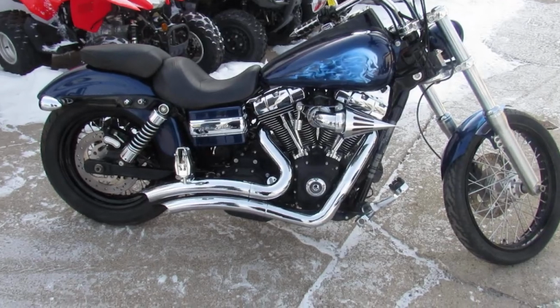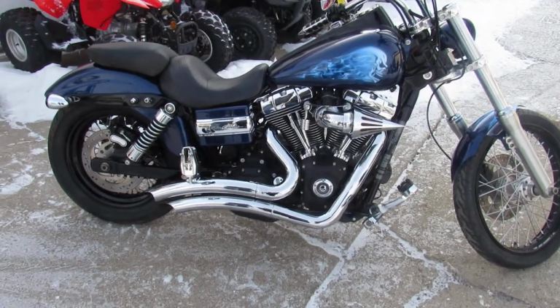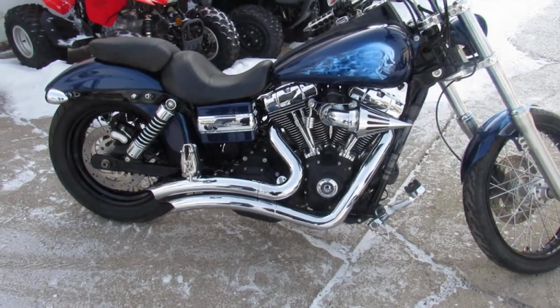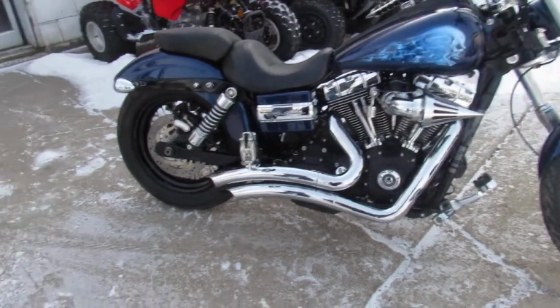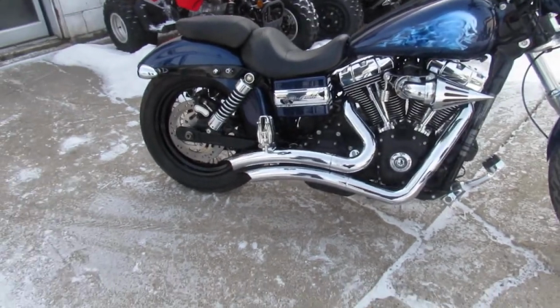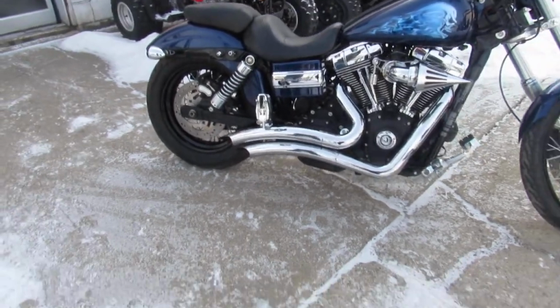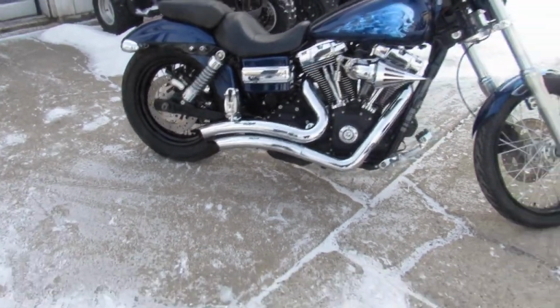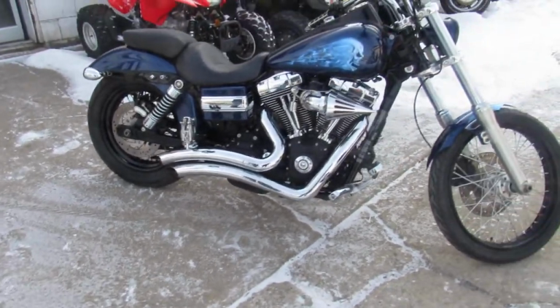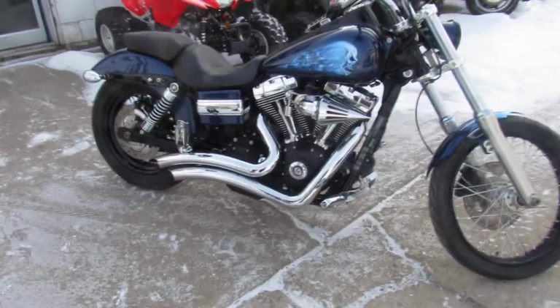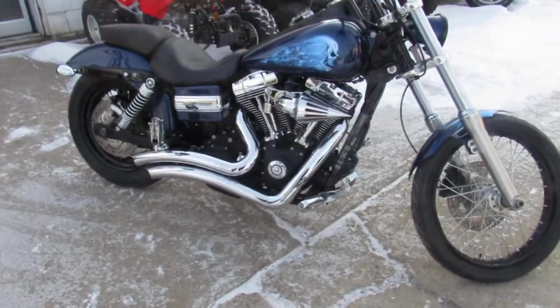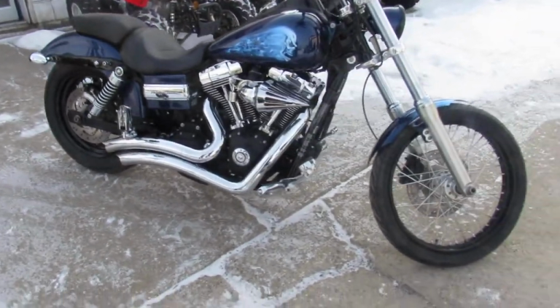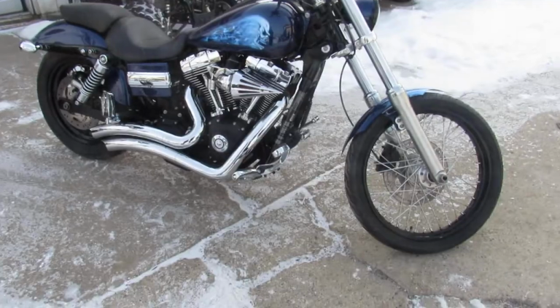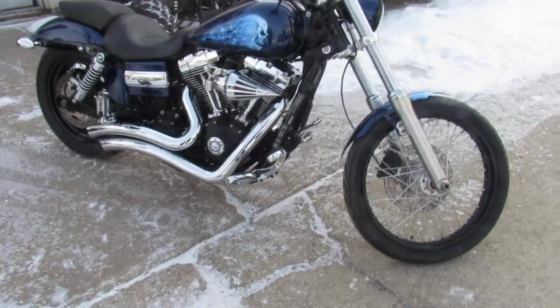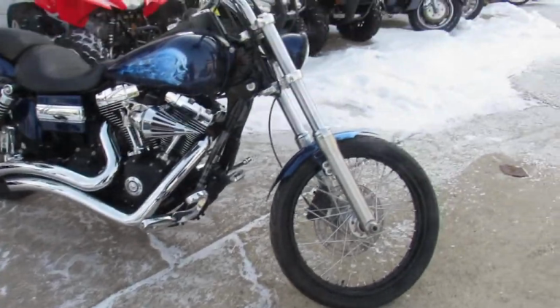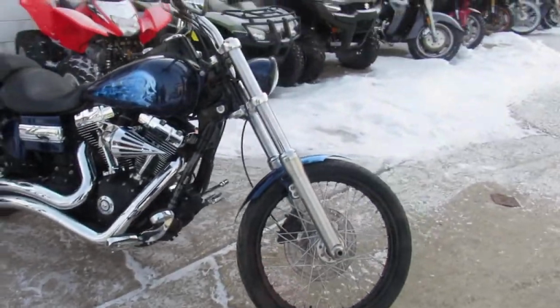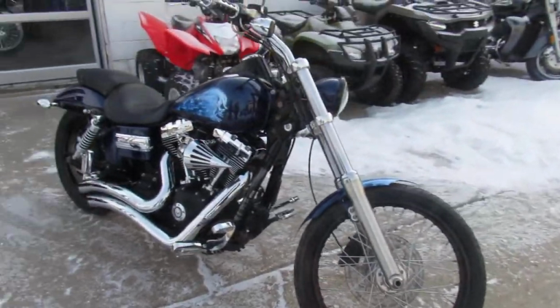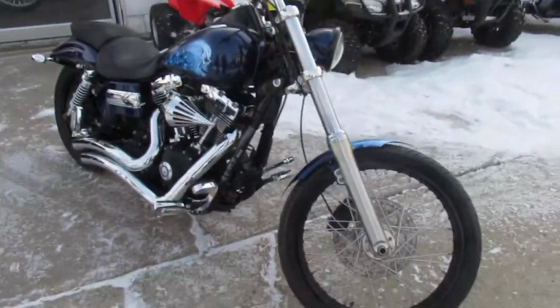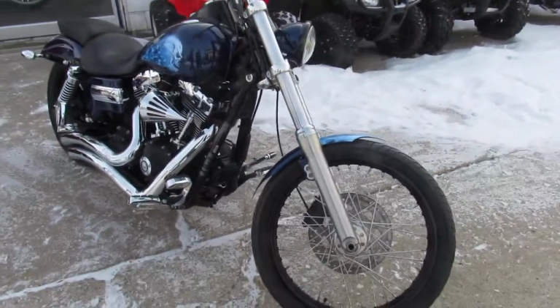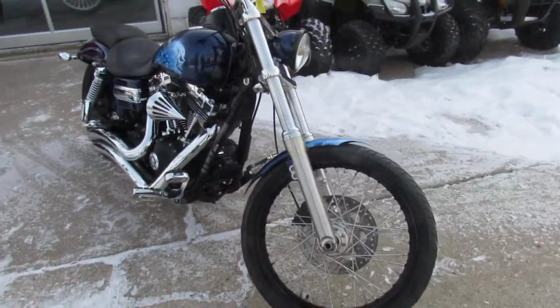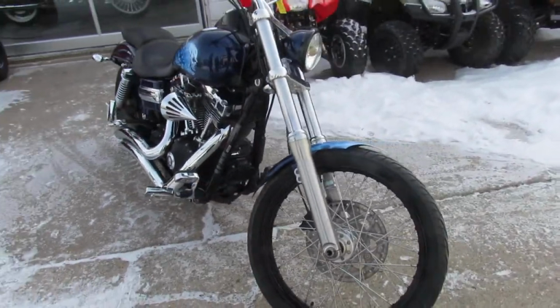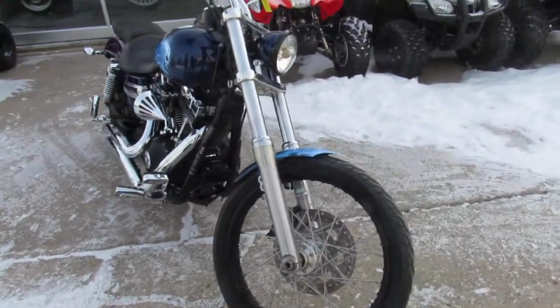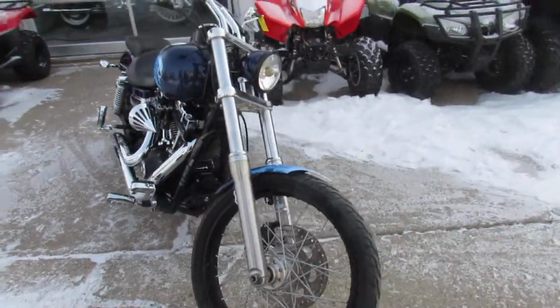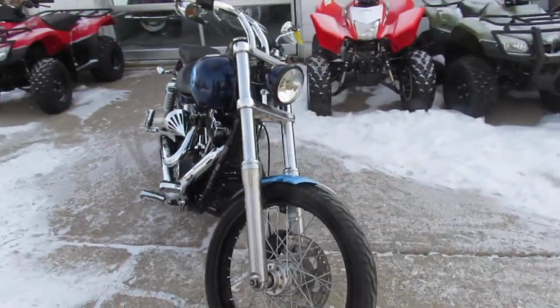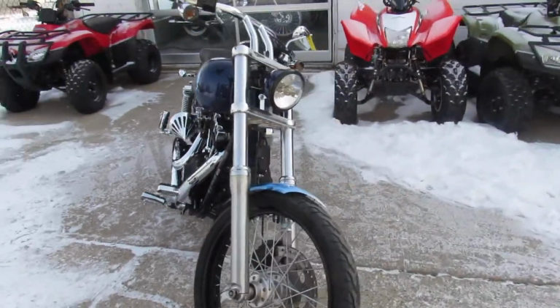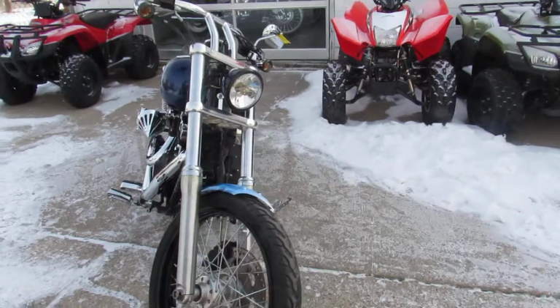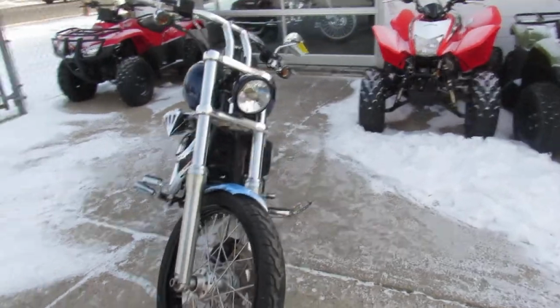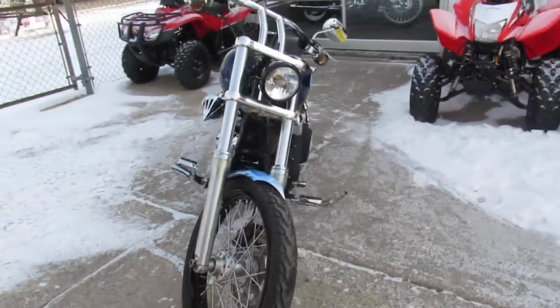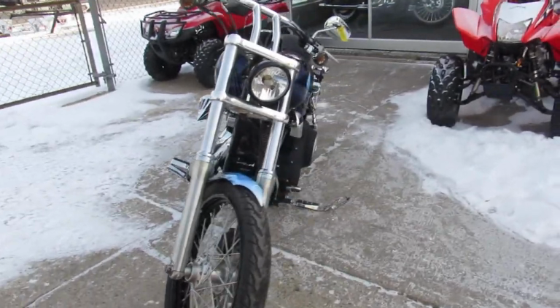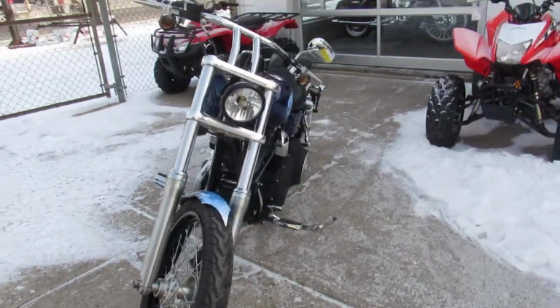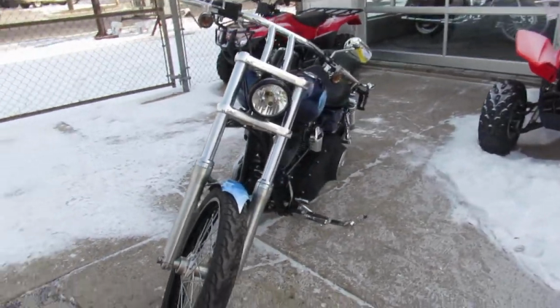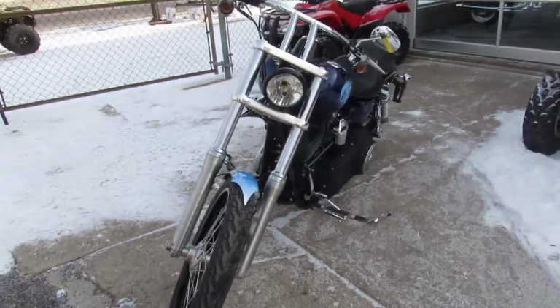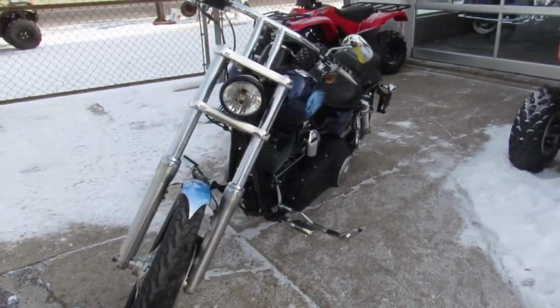We got a super cool one here at Approval Powersports. We're used Harley-Davidson headquarters — we got over 450 used Harleys, guaranteed financing, lease programs, we can help out with out-of-state financing, and nationwide shipping.